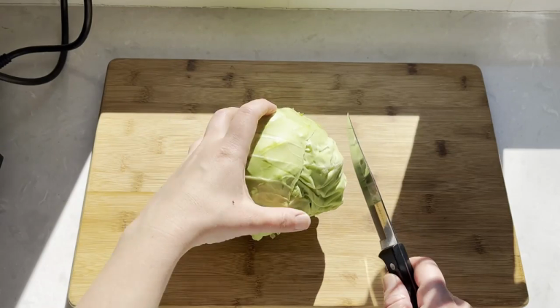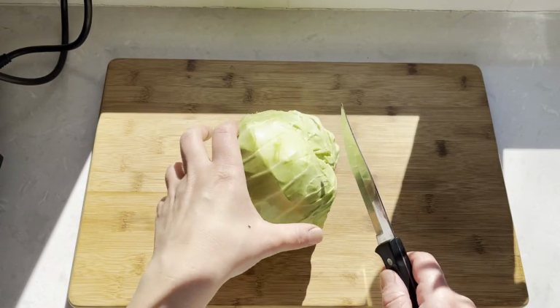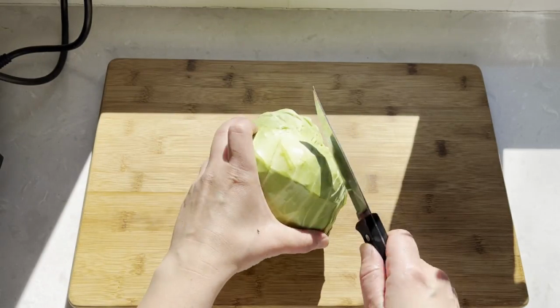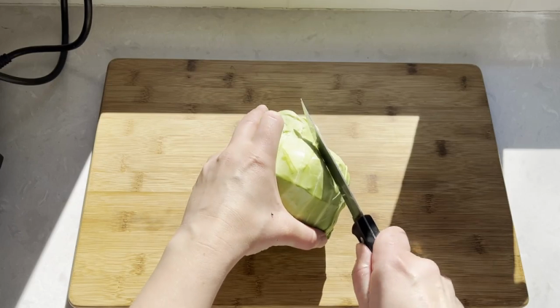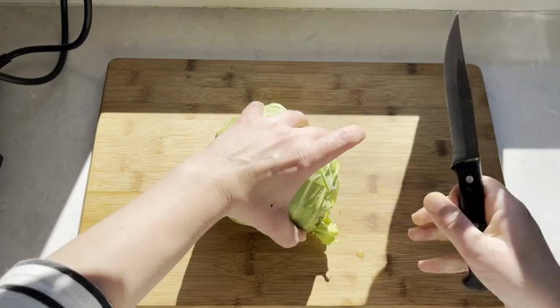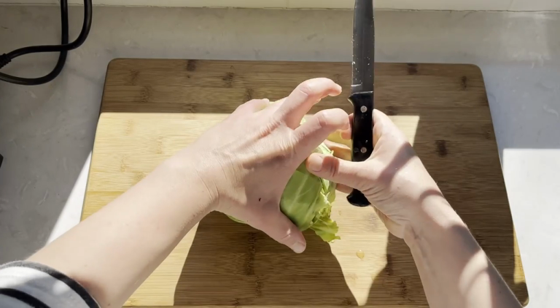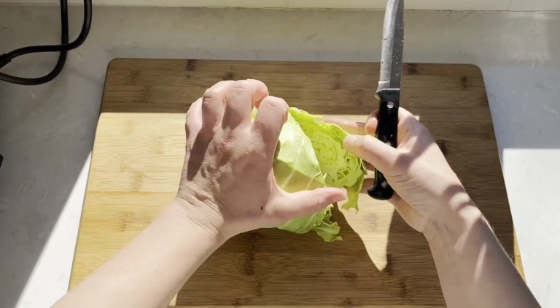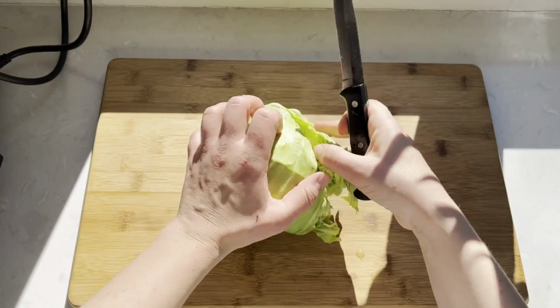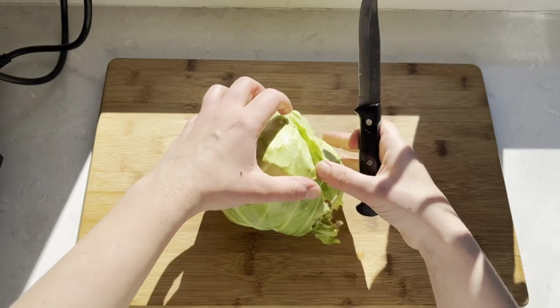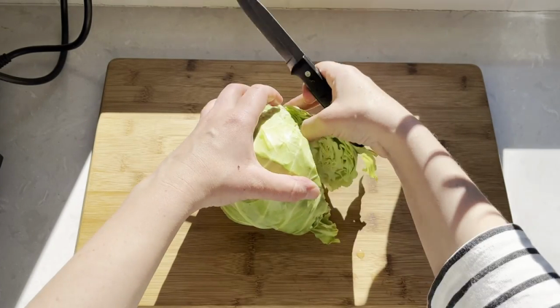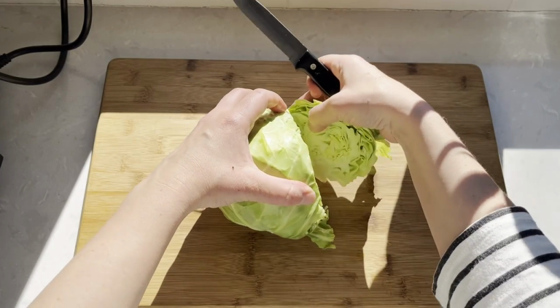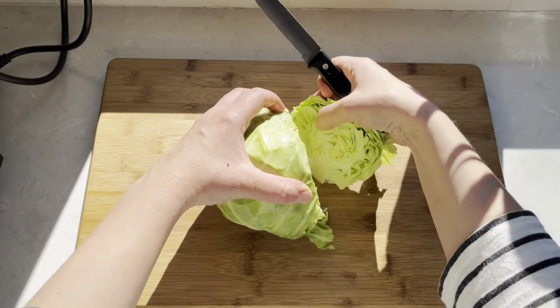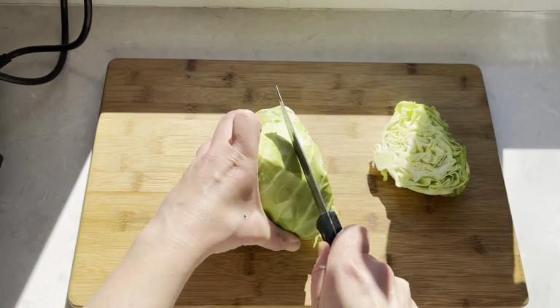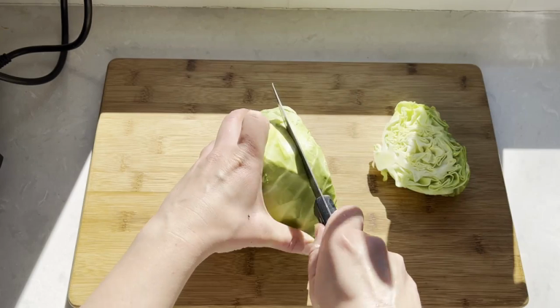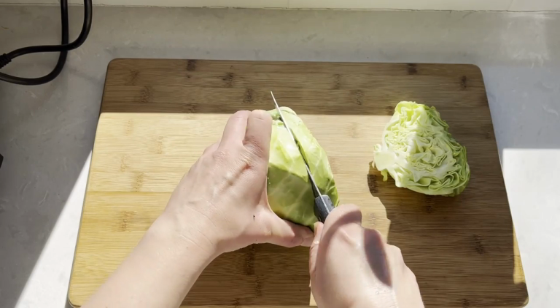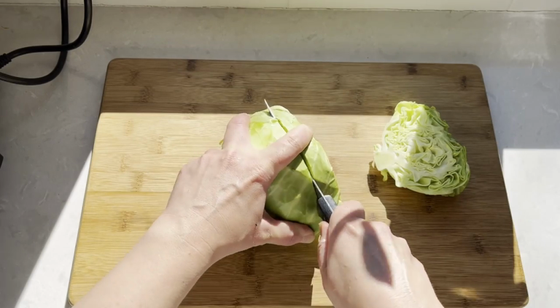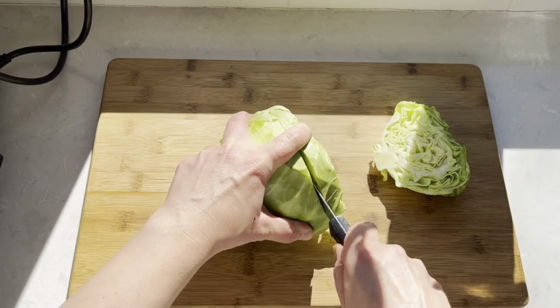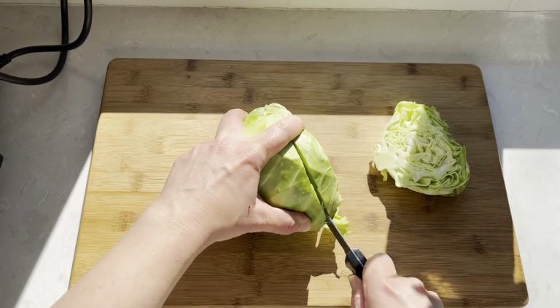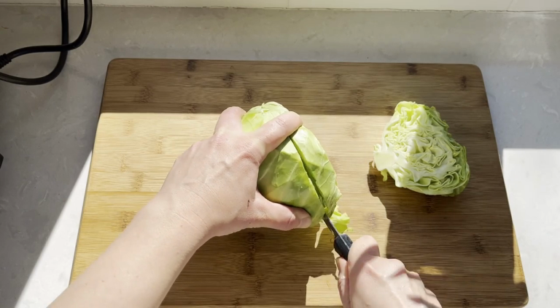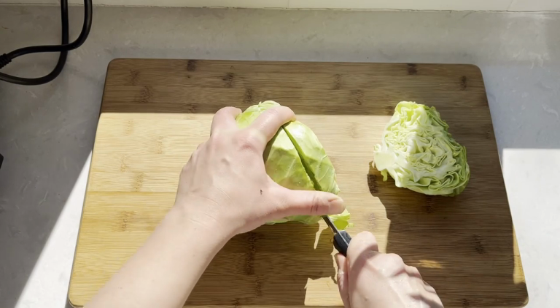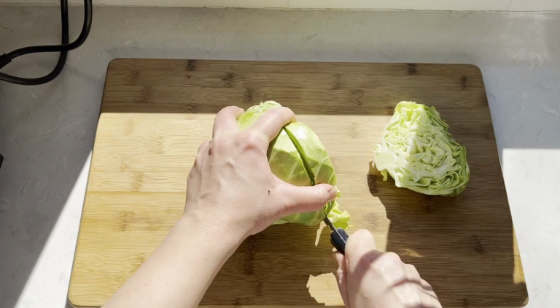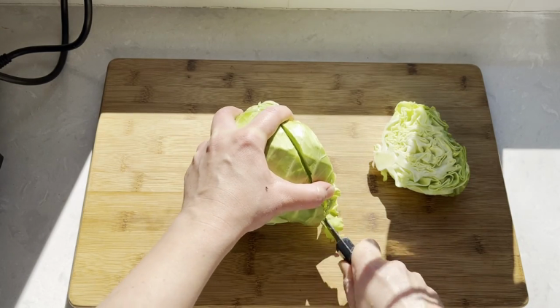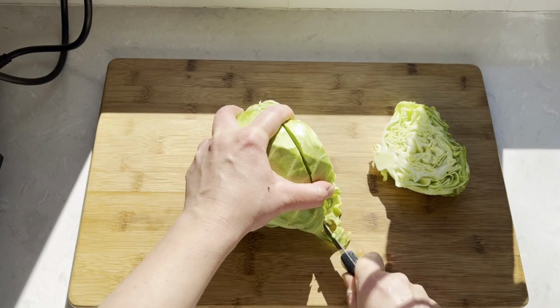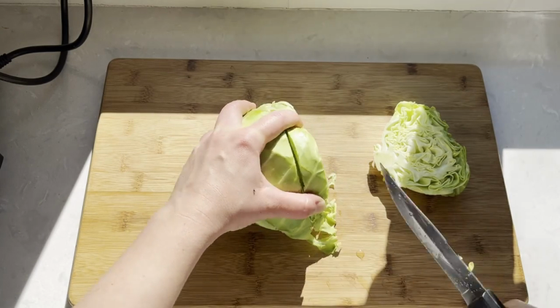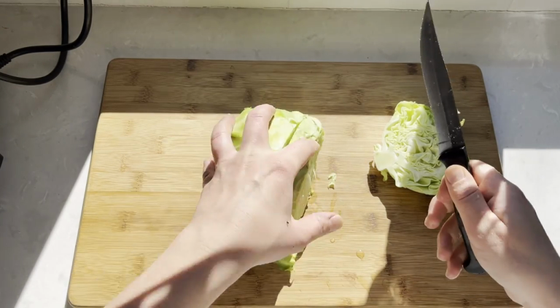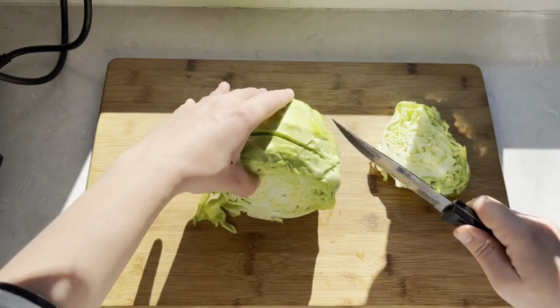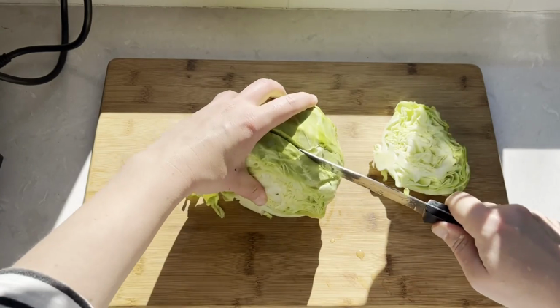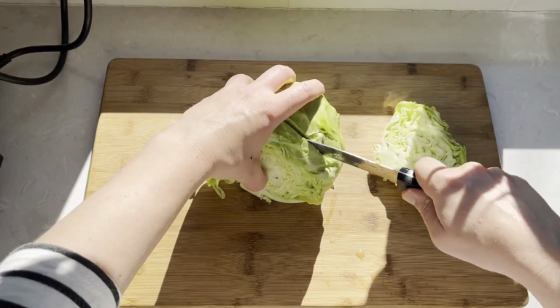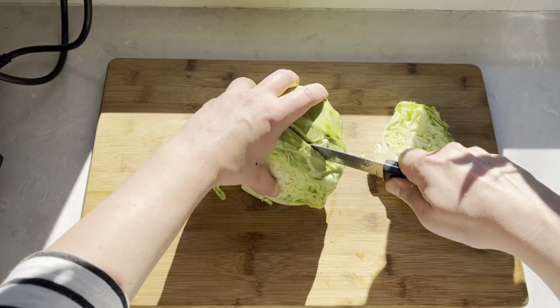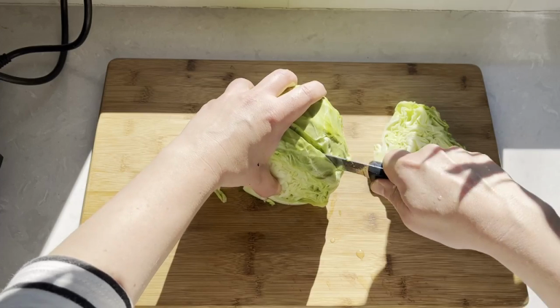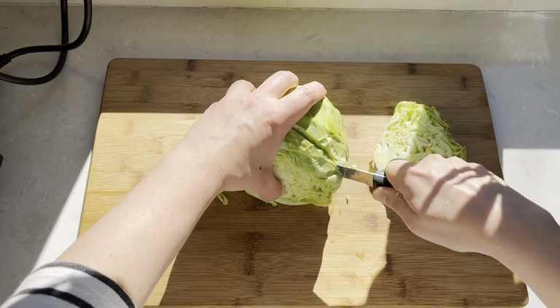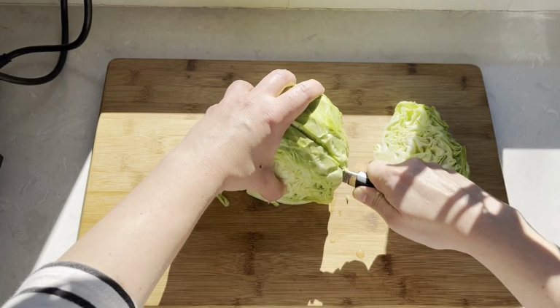Making the steaks is super easy. We start with a washed cabbage. We're gonna cut it into rounds, trying to carefully keep the edges together, and try to make the rounds of equal thickness so they will bake evenly.